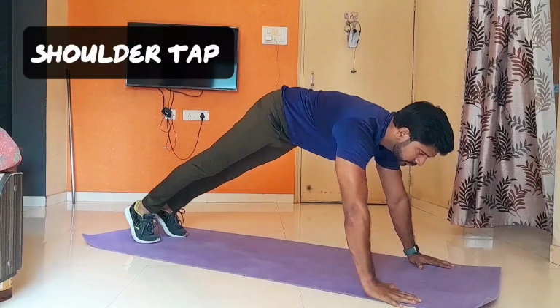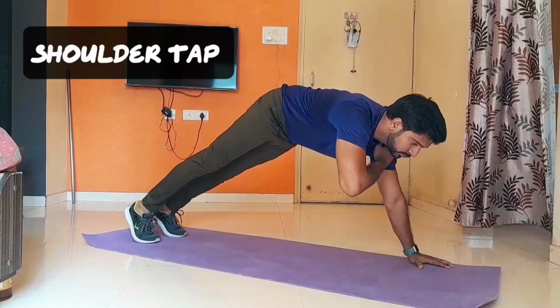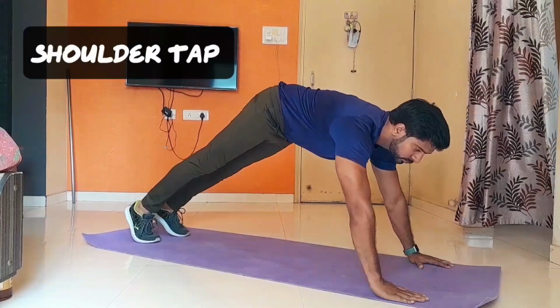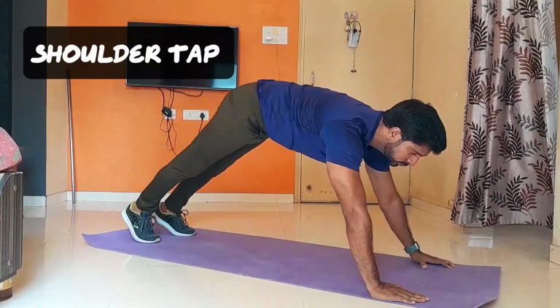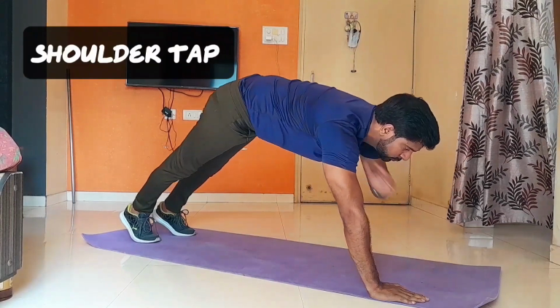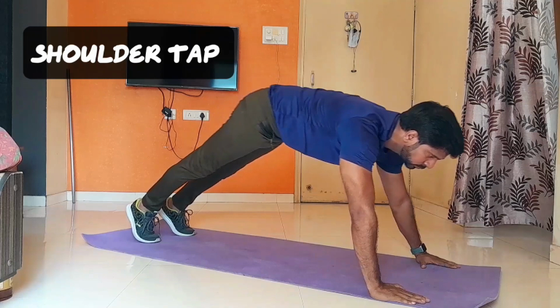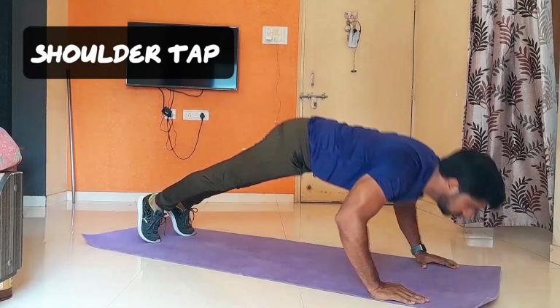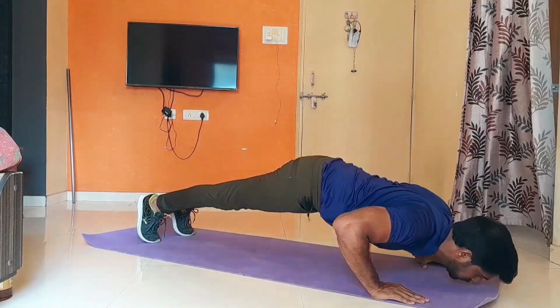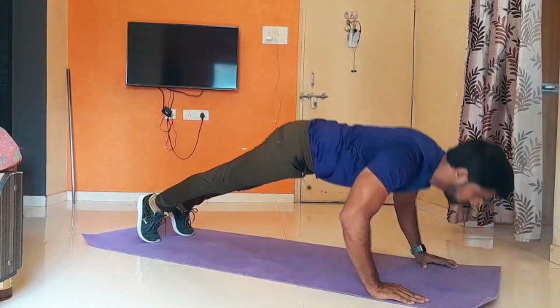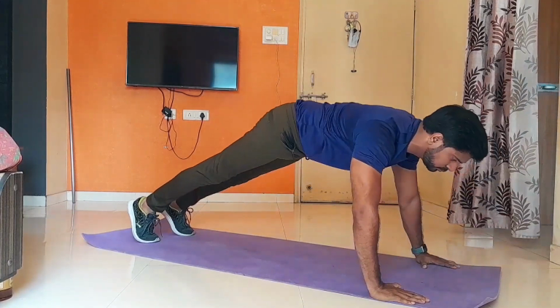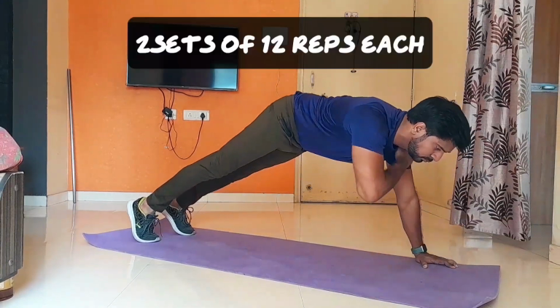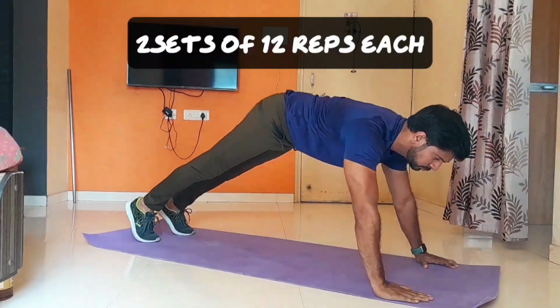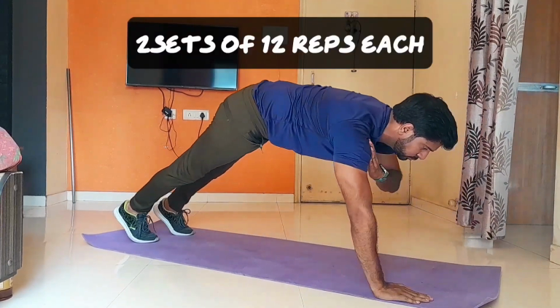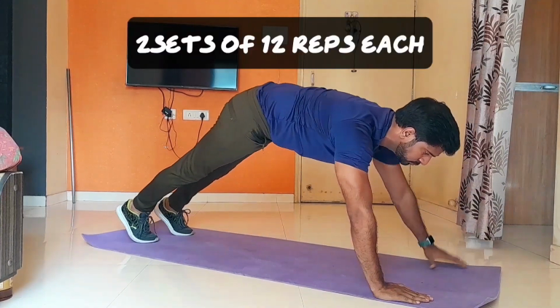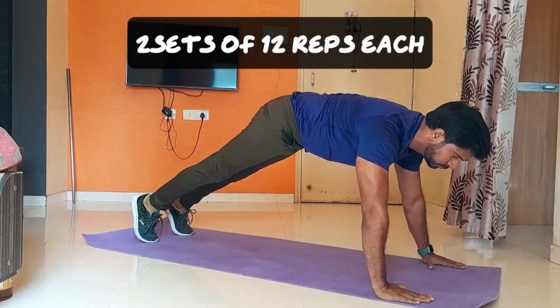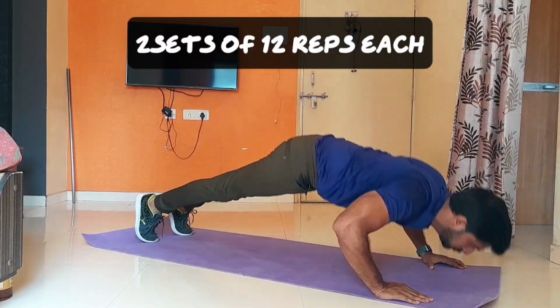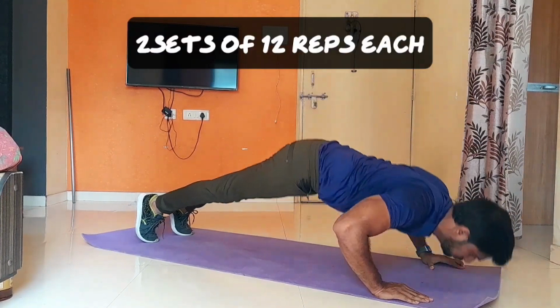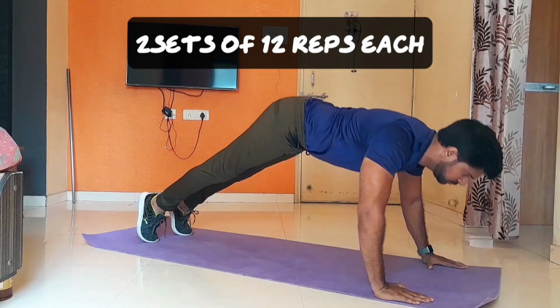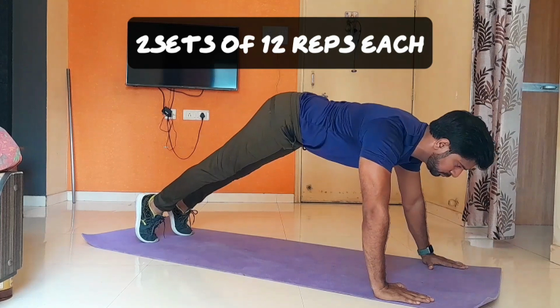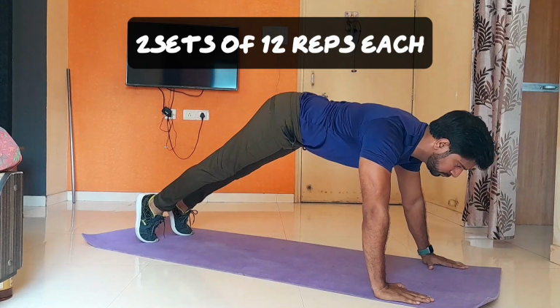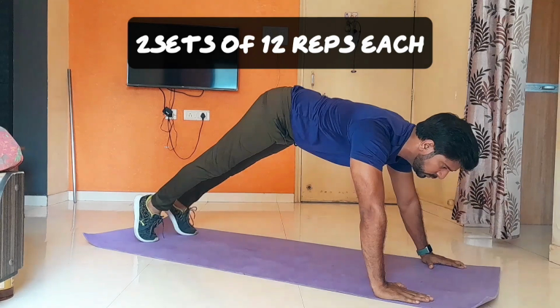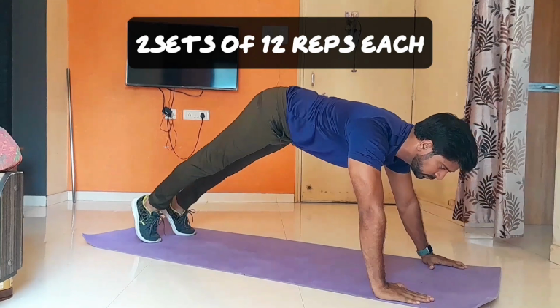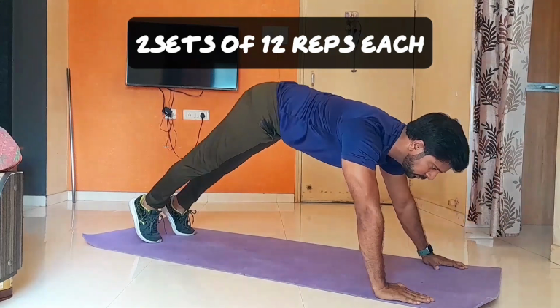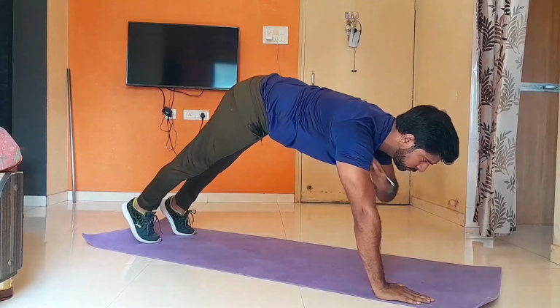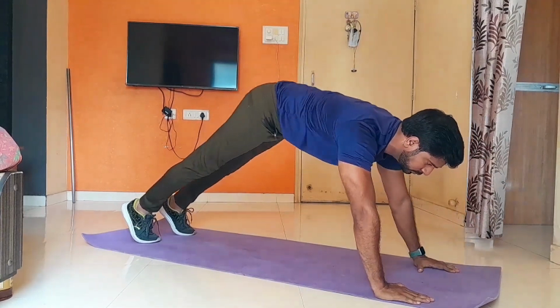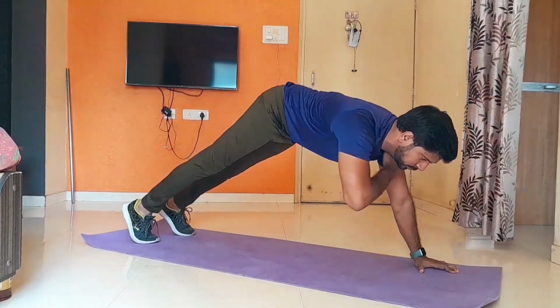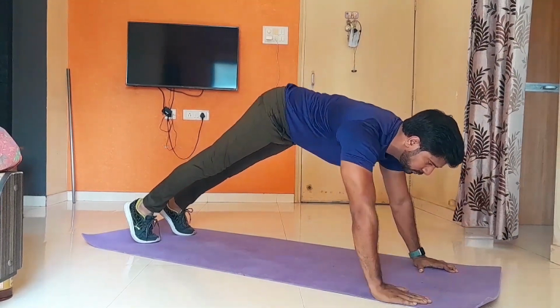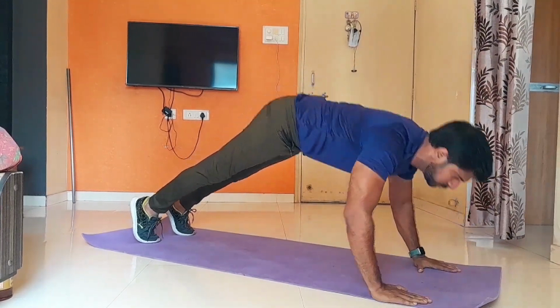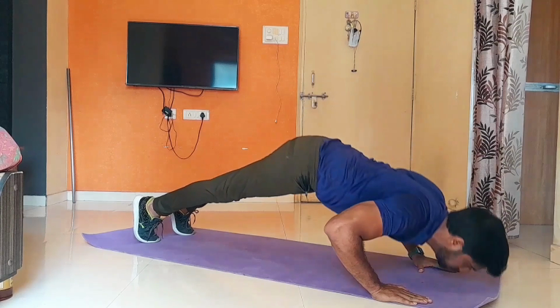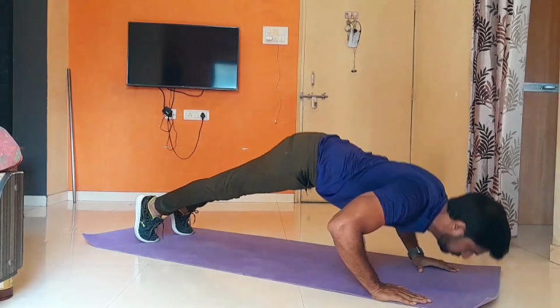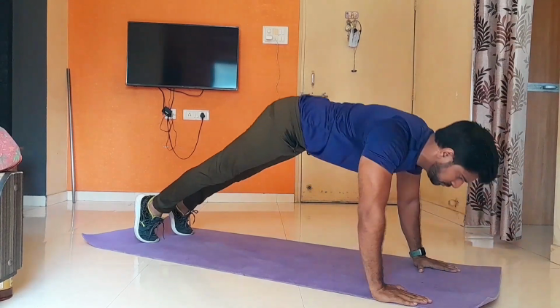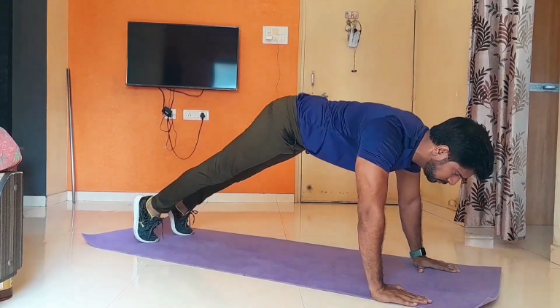Our next exercise is shoulder tap exercise. This exercise is effective for front shoulder muscle. Also, it strengthens the overall arm. Do two sets for 12 reps each.